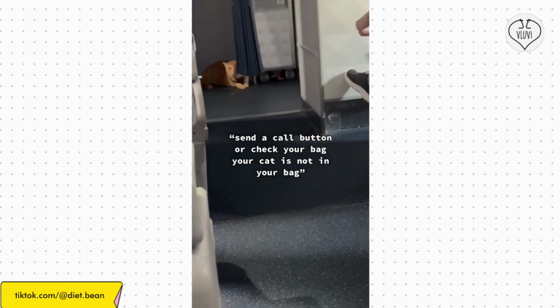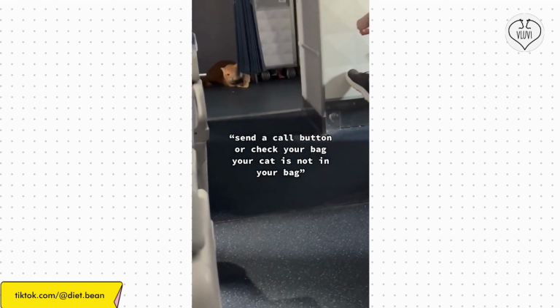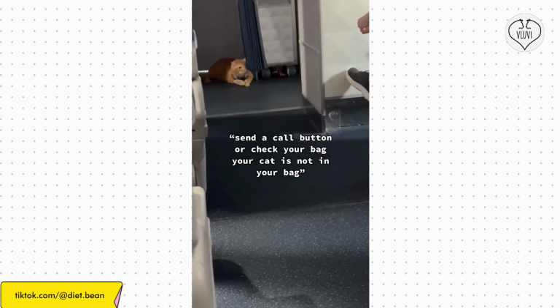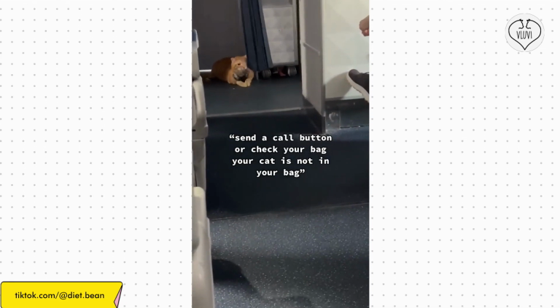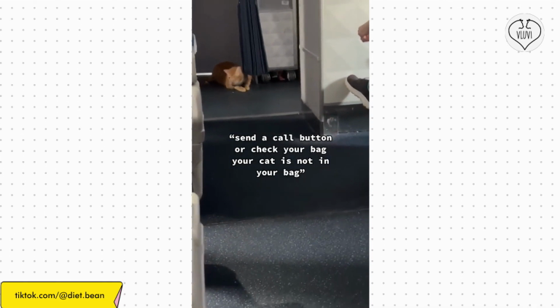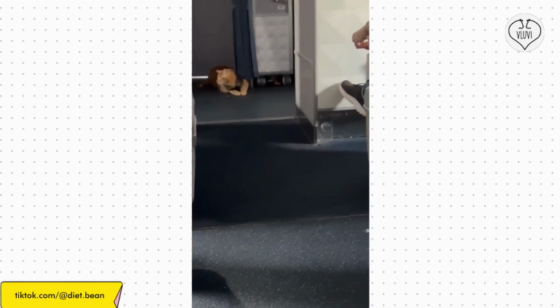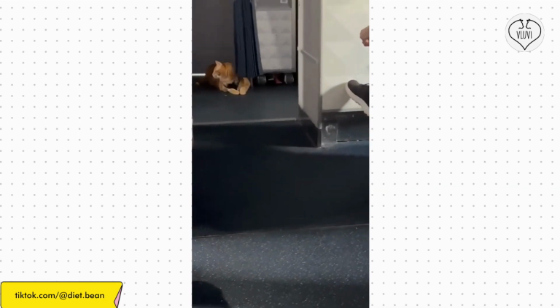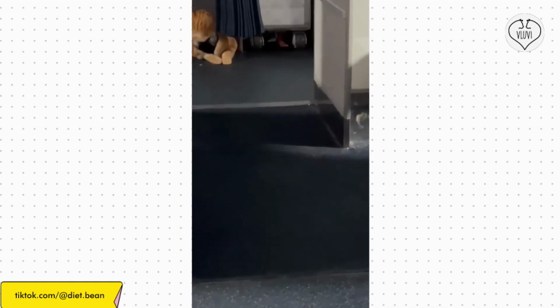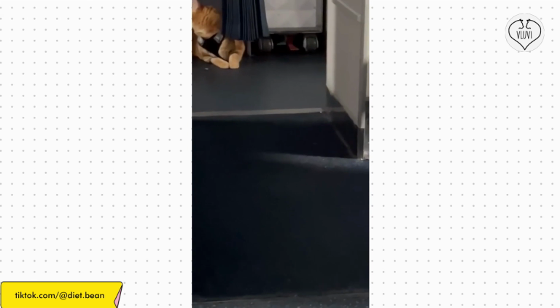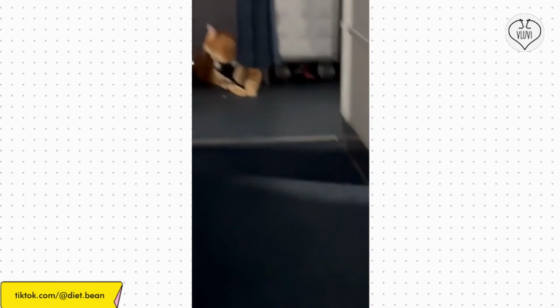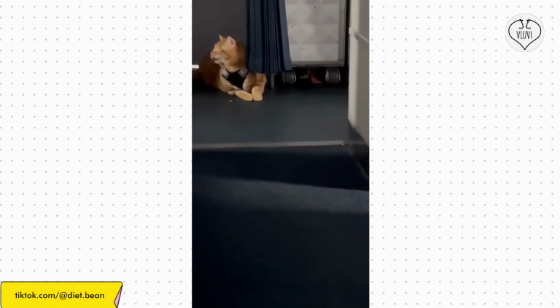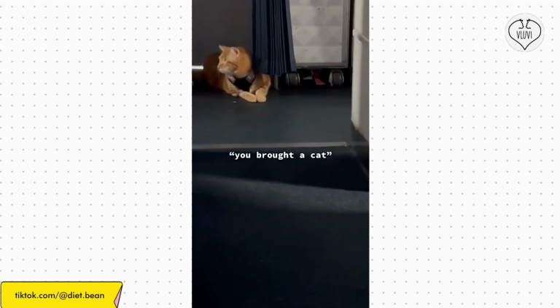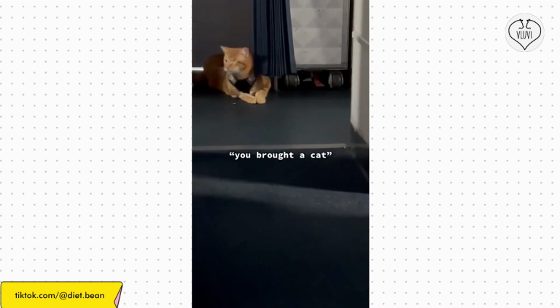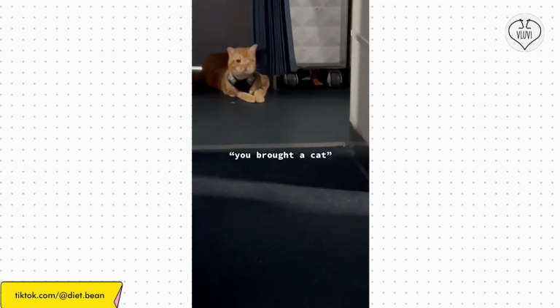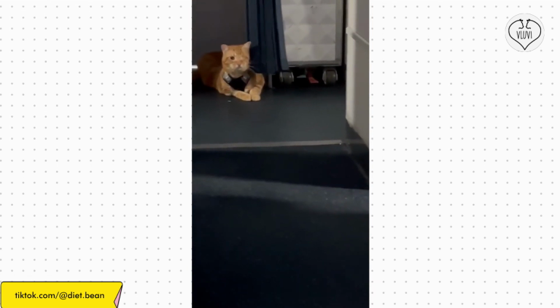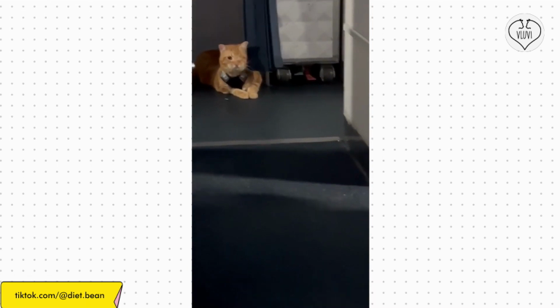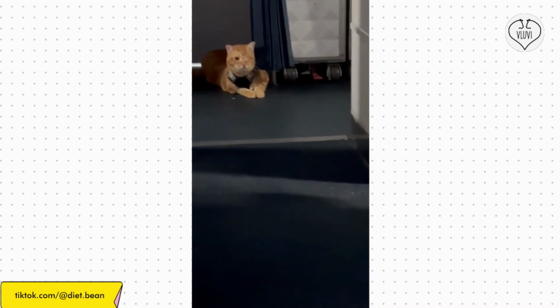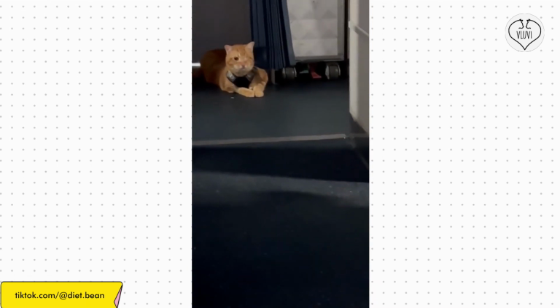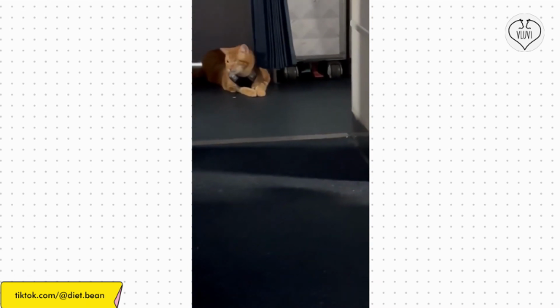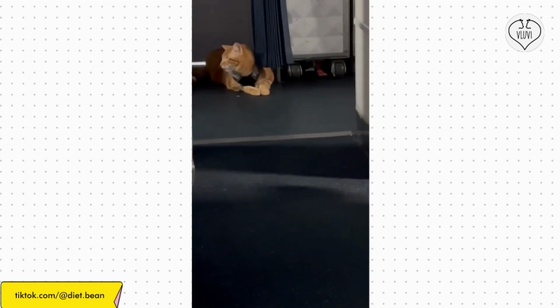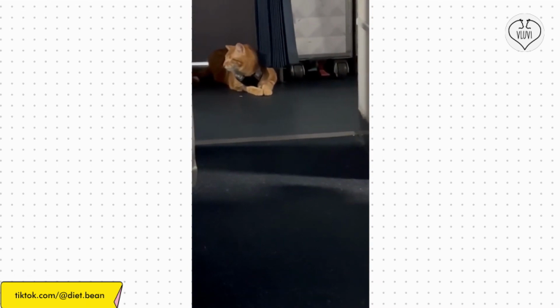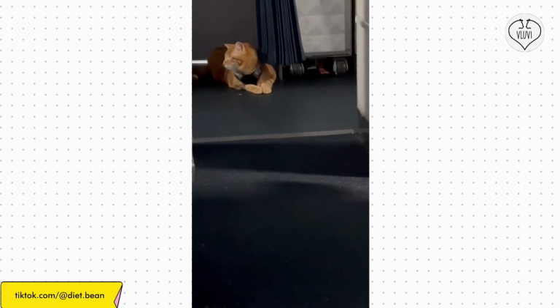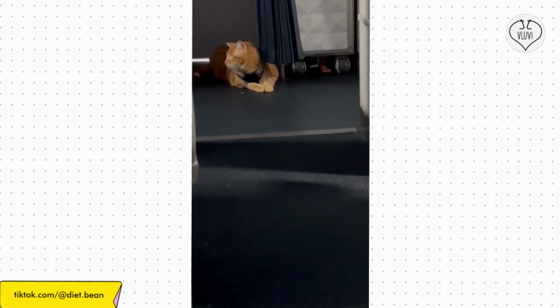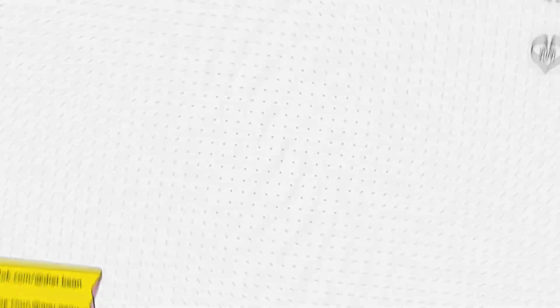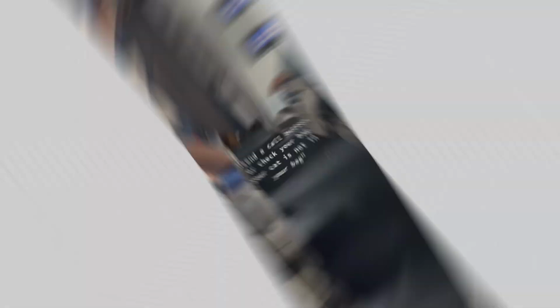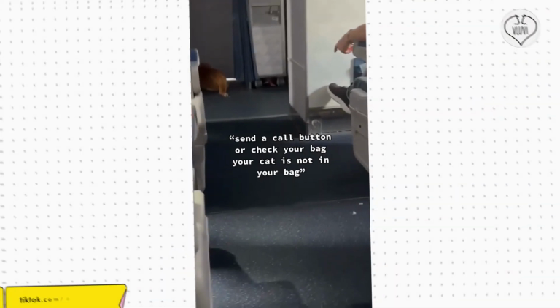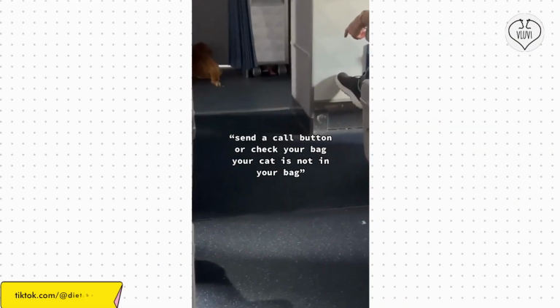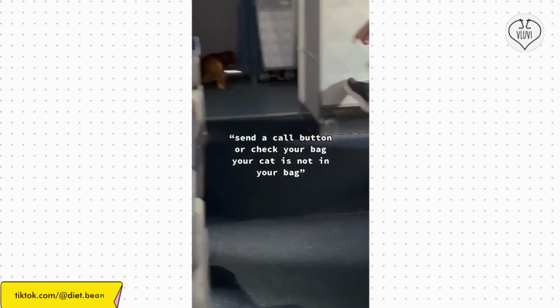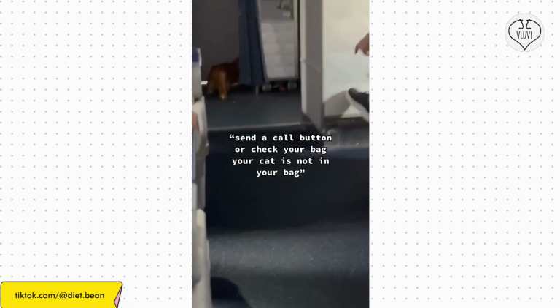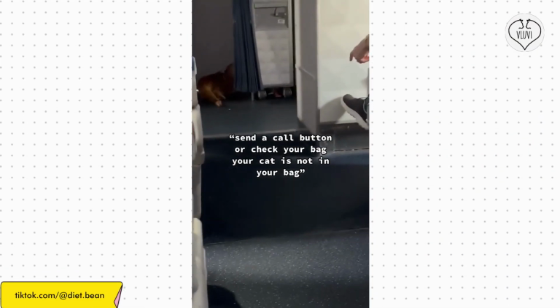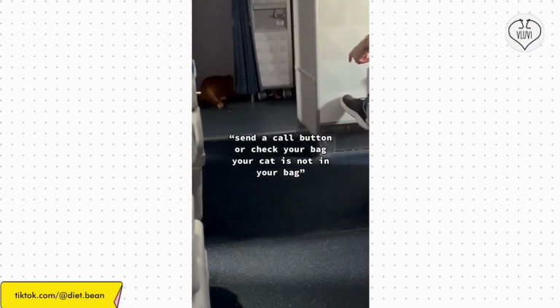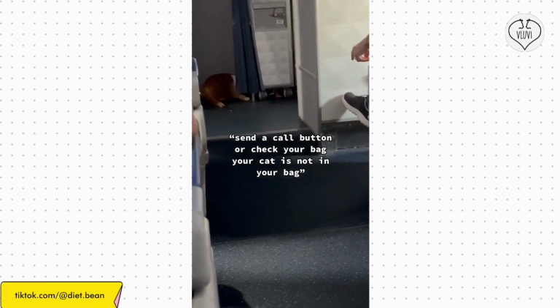It shows the cat walking around, looking under the cabin door, and then laying down to relax. A flight attendant requests that passengers press the call button or check their bag to ensure that a cat is not in their bag.